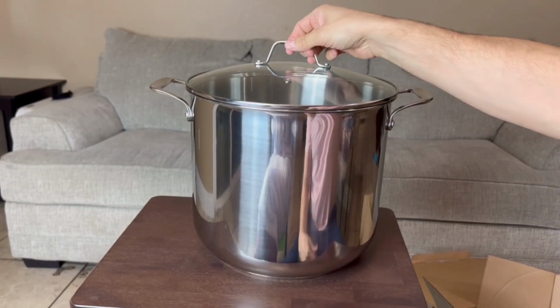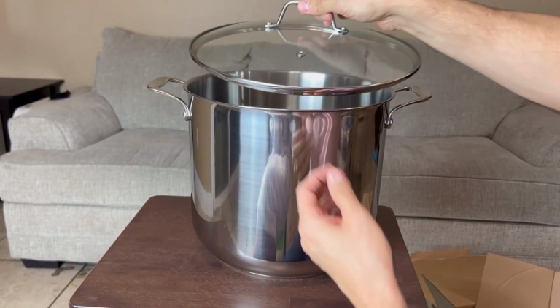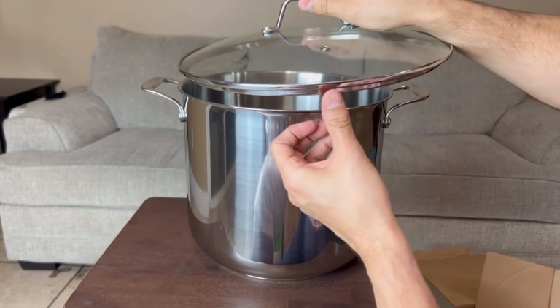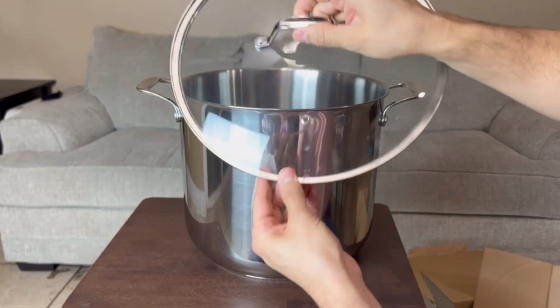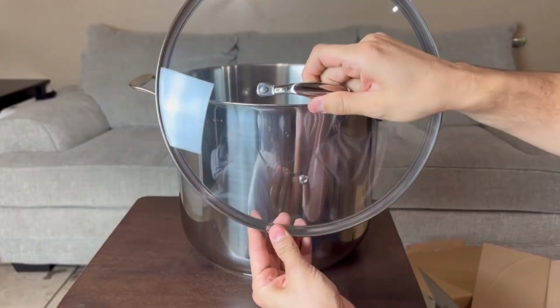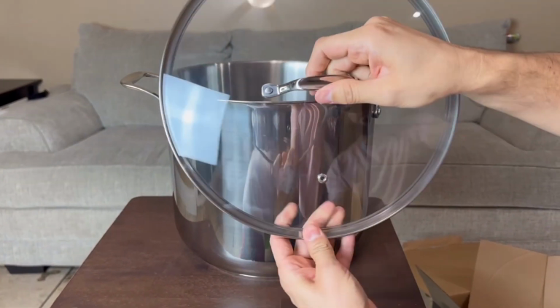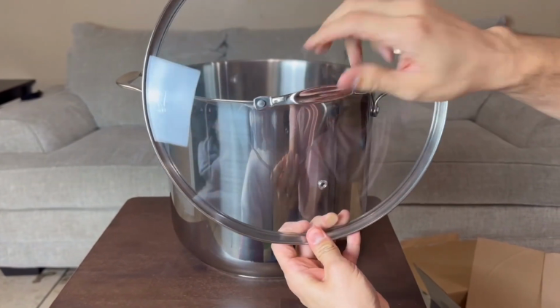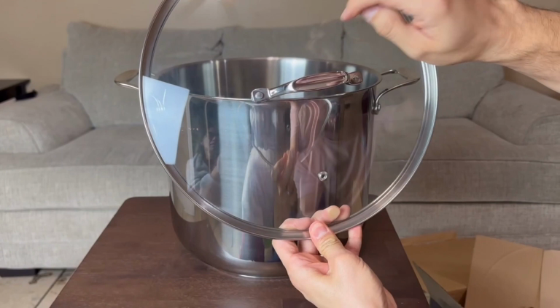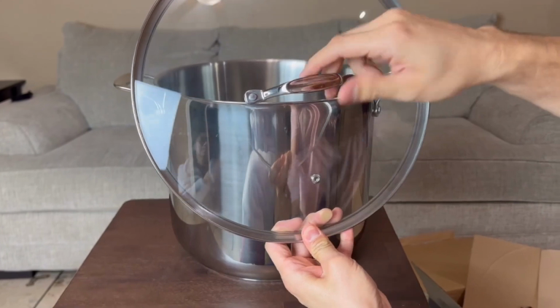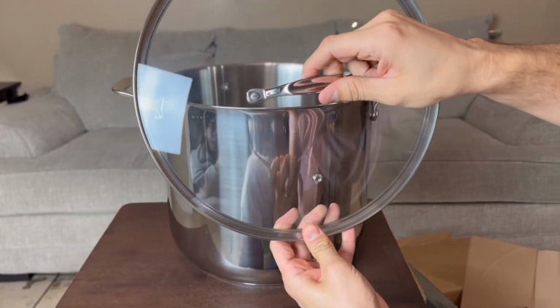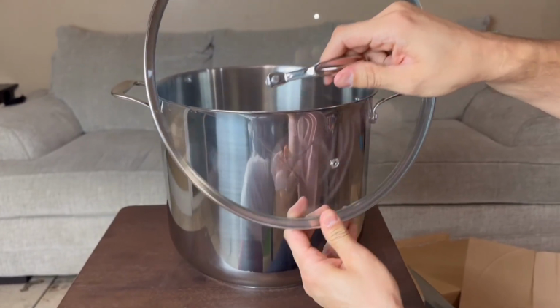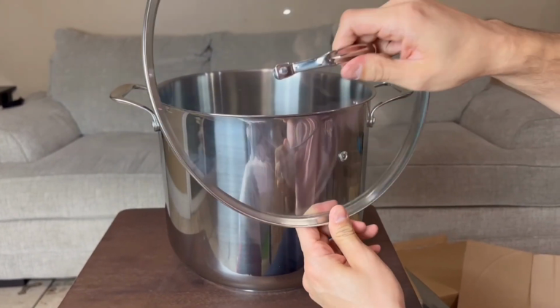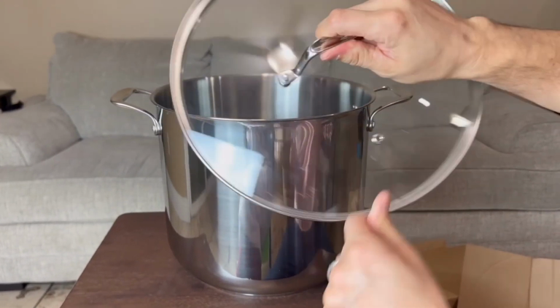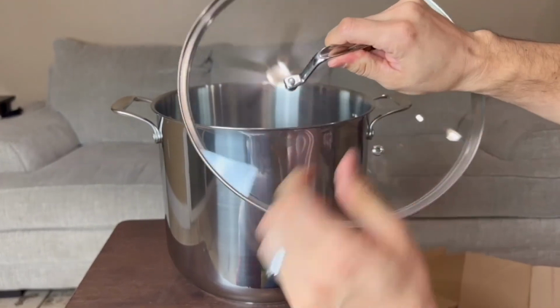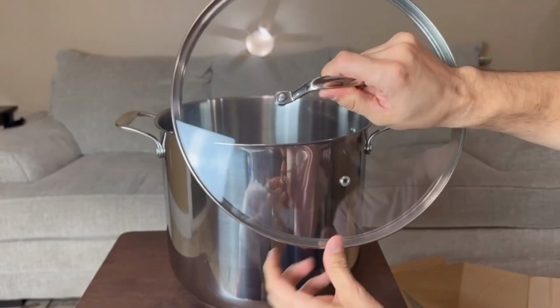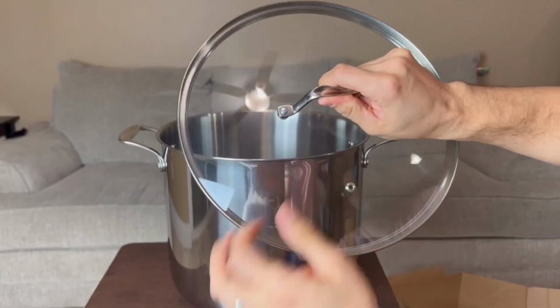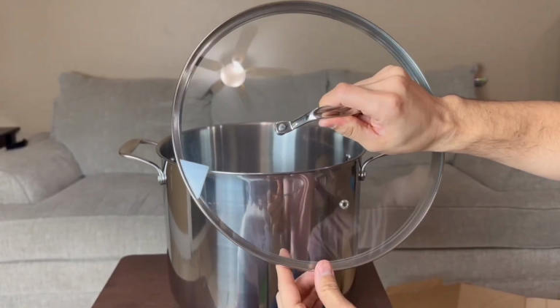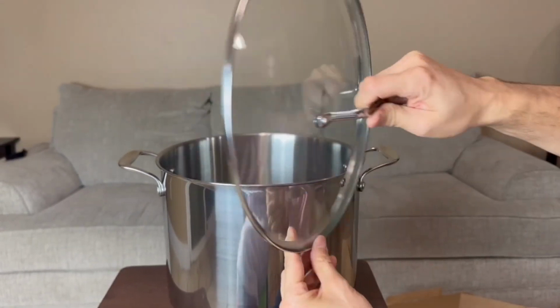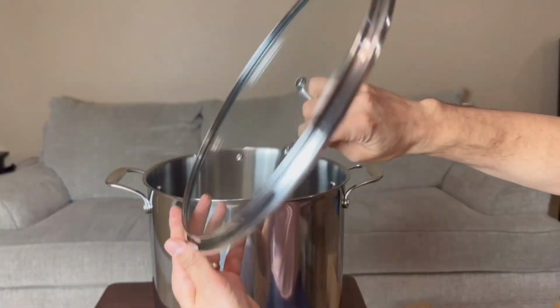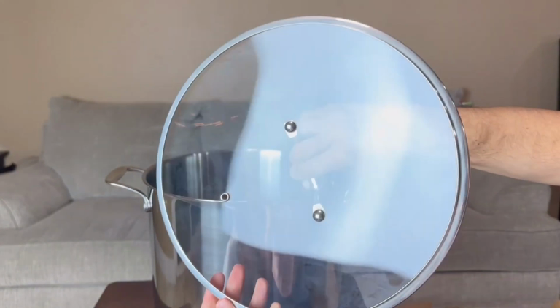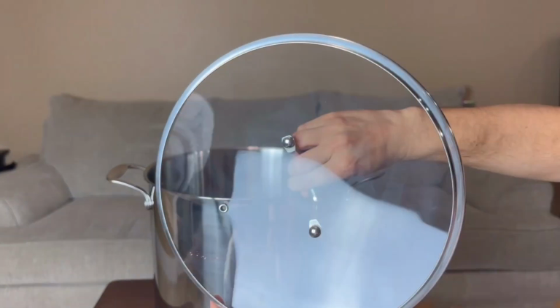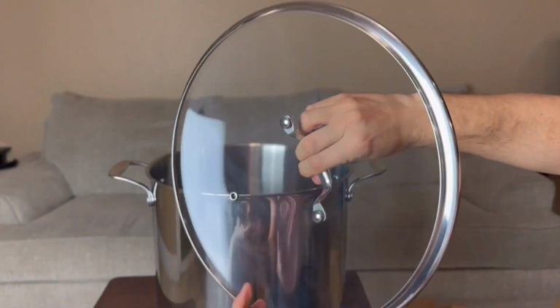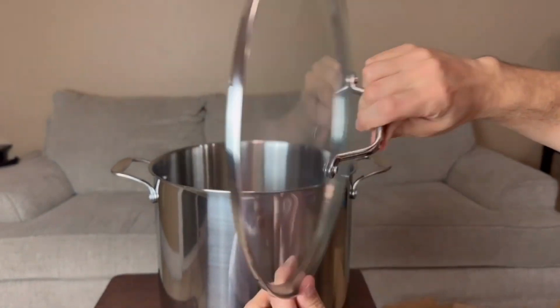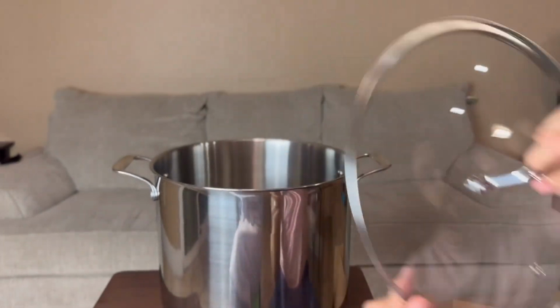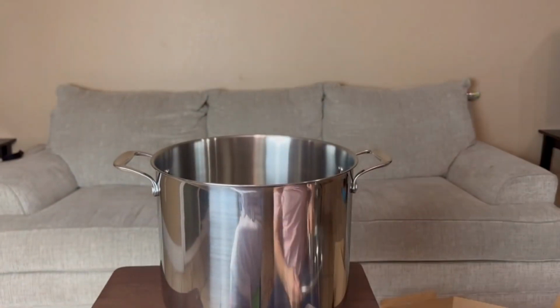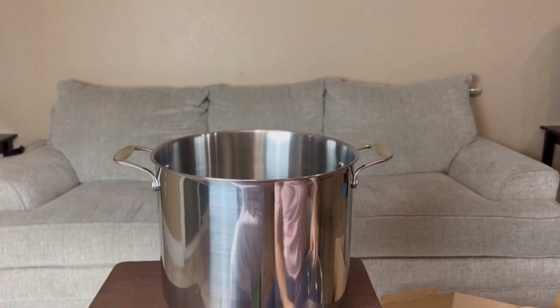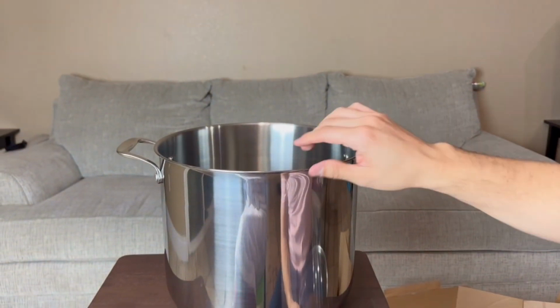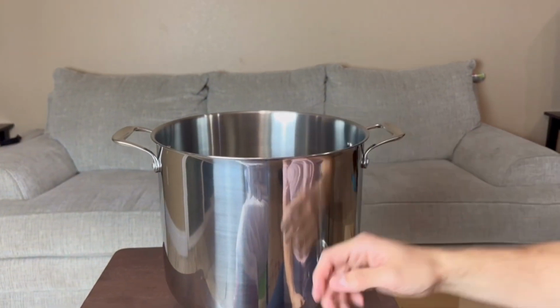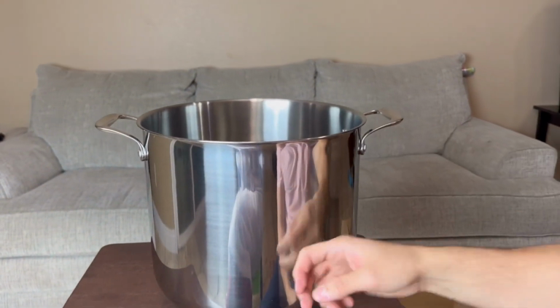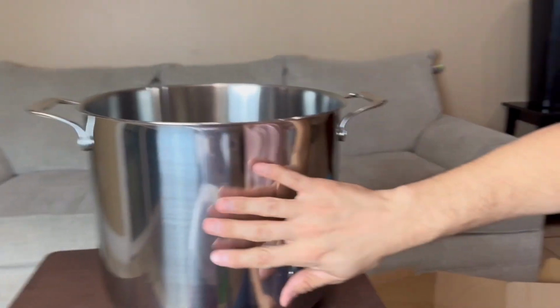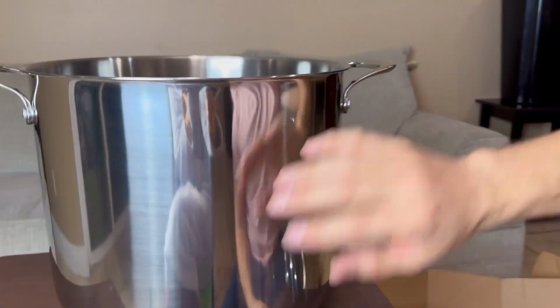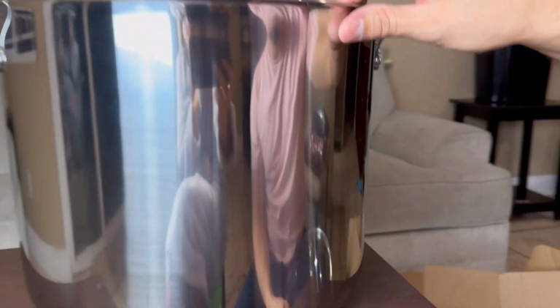Let's show you a couple features before we get into the specifics. You guys could see that we do have the glass right here, we have the handle — we could see through, we could see exactly what's going on when you guys are cooking. And you guys could see how nice this is — look at that steel right there.